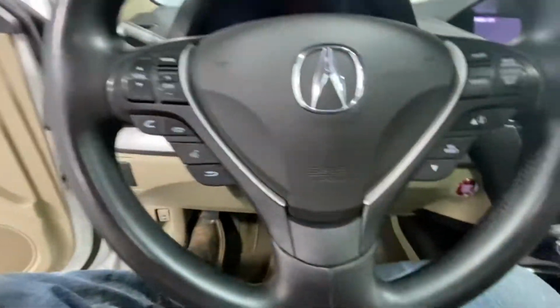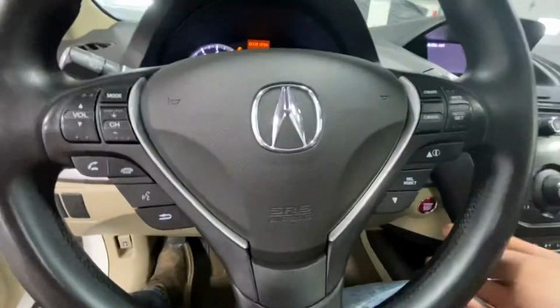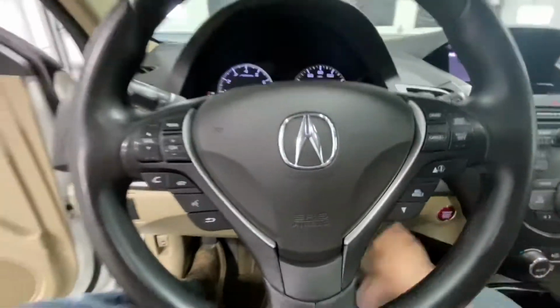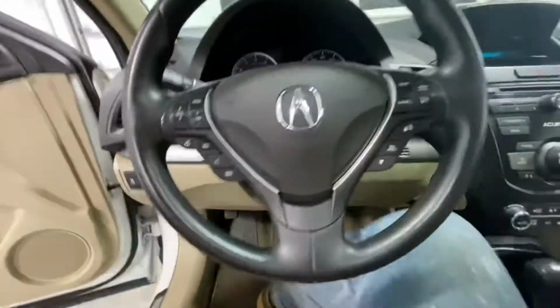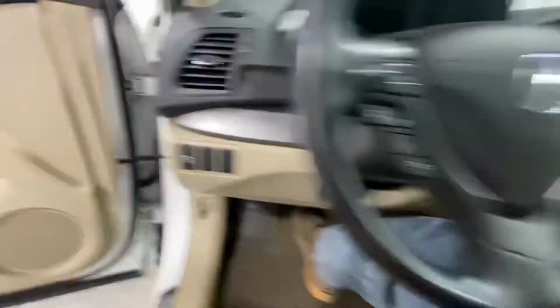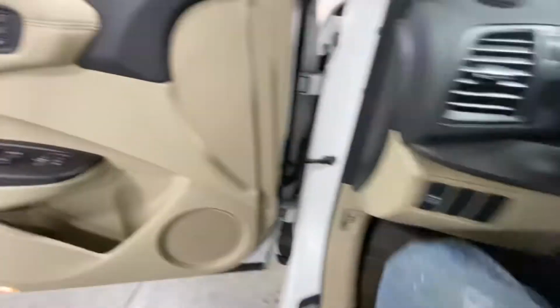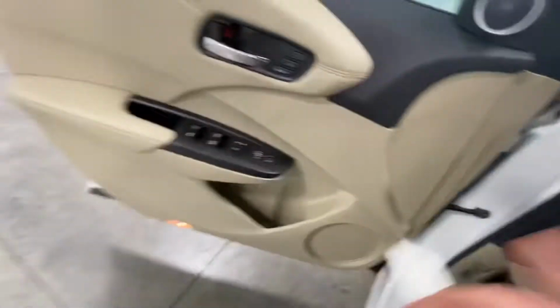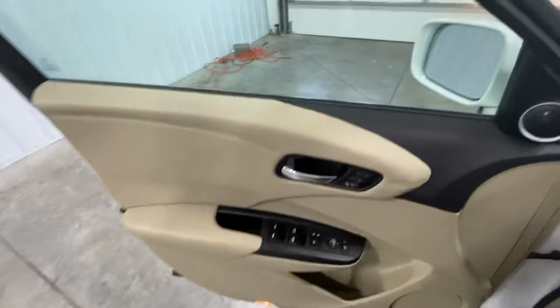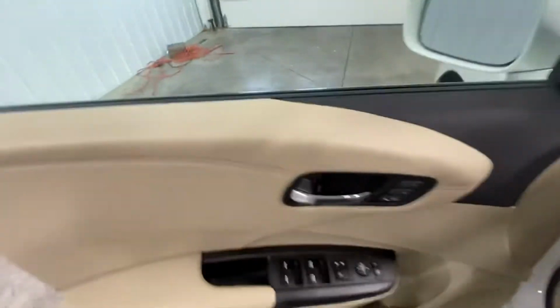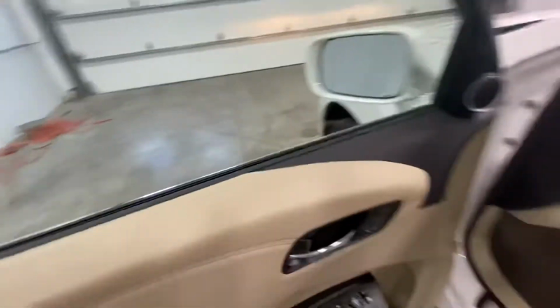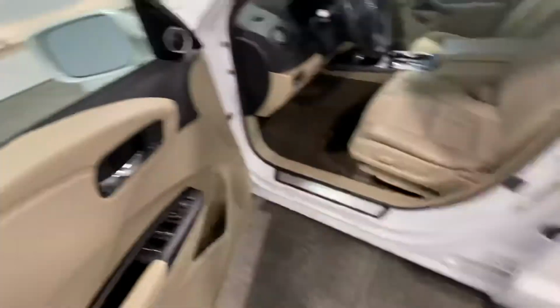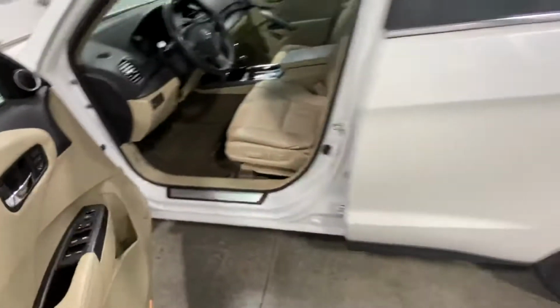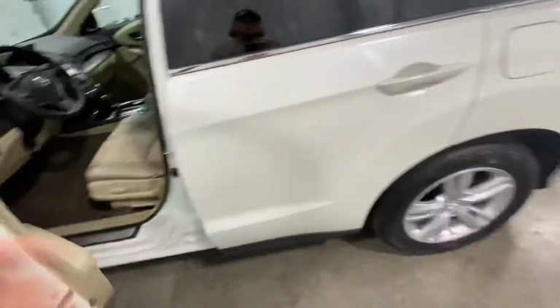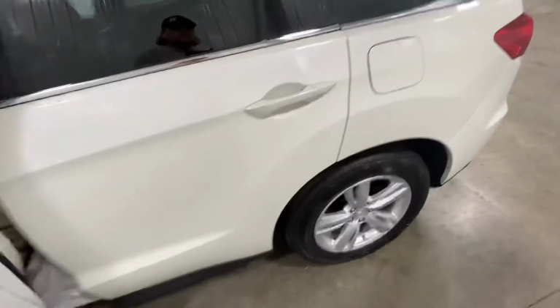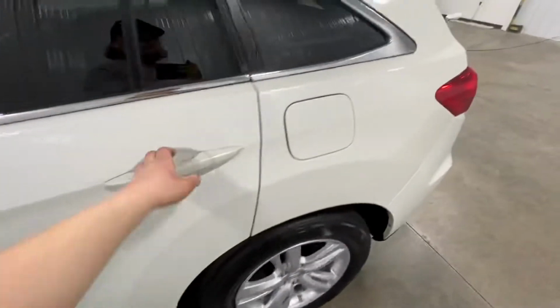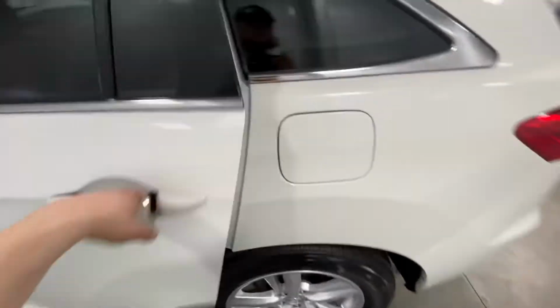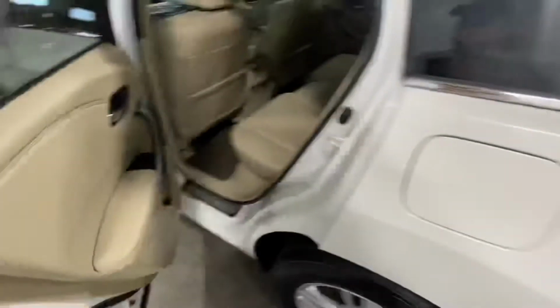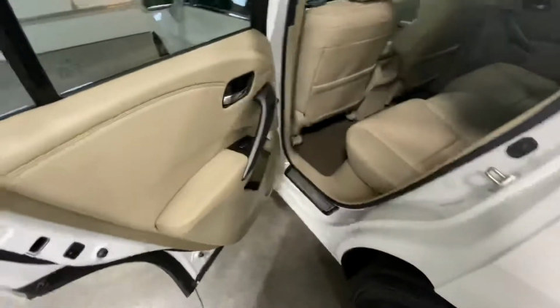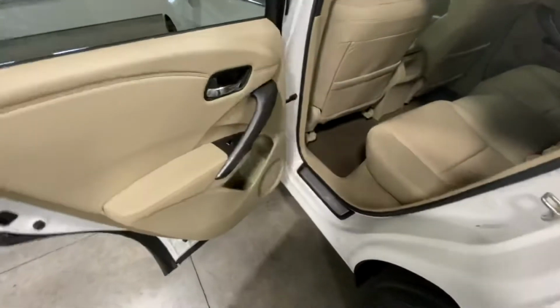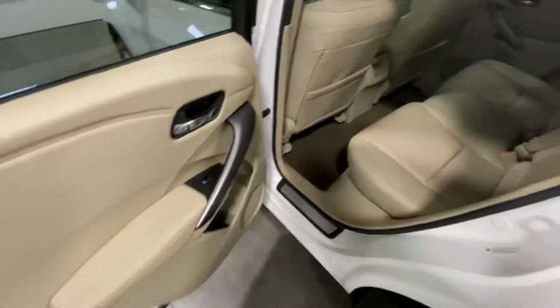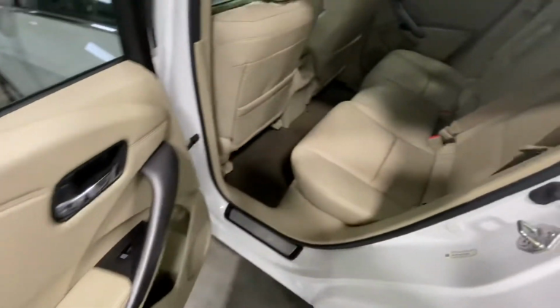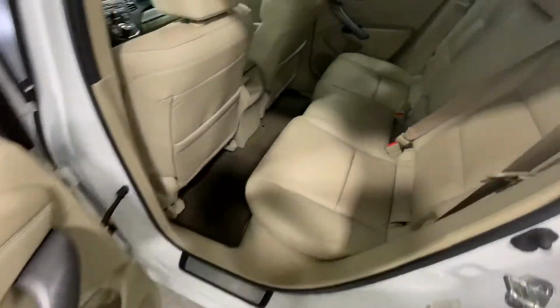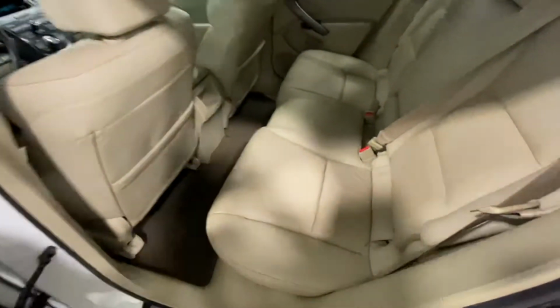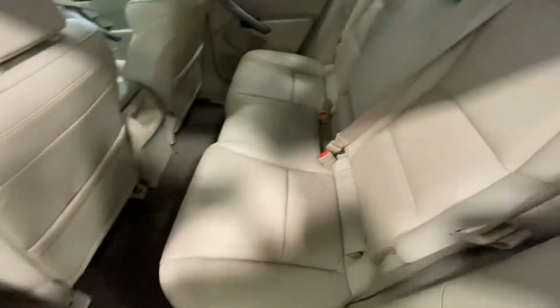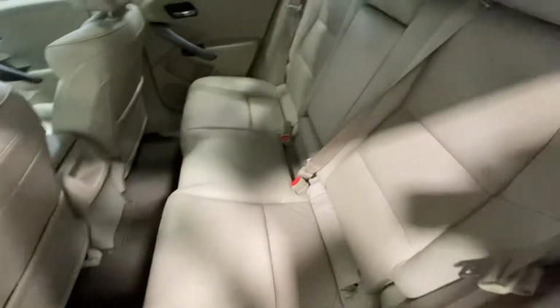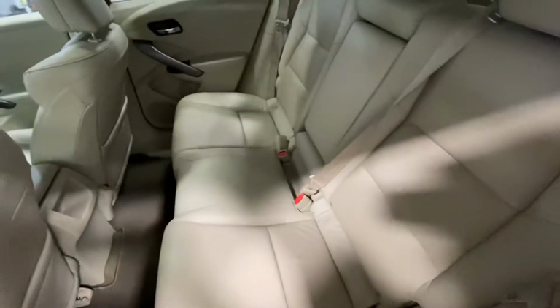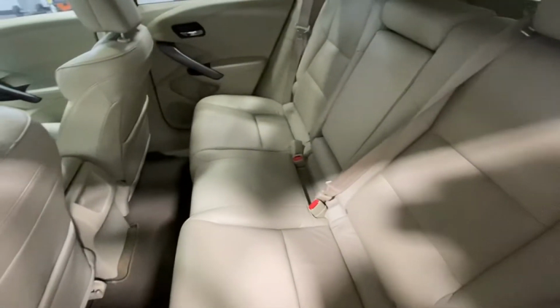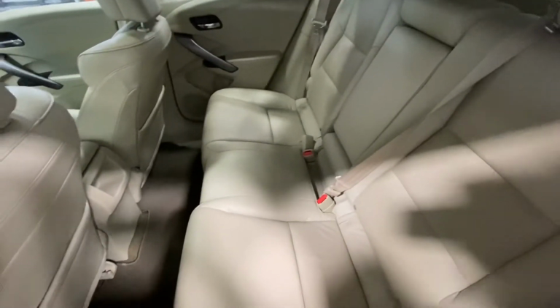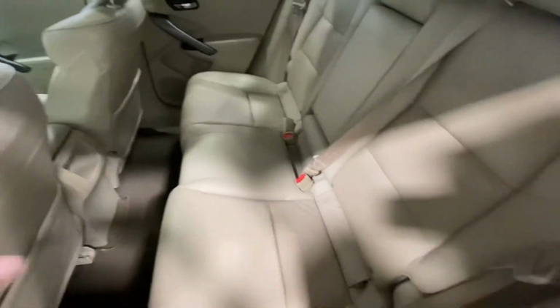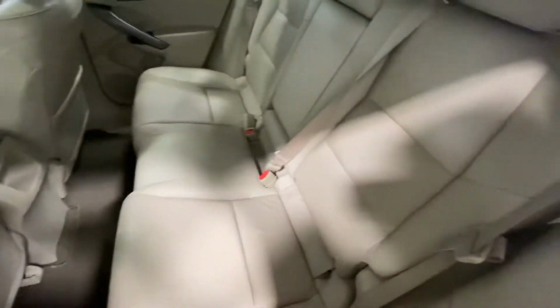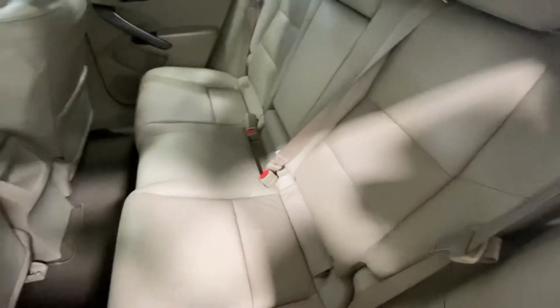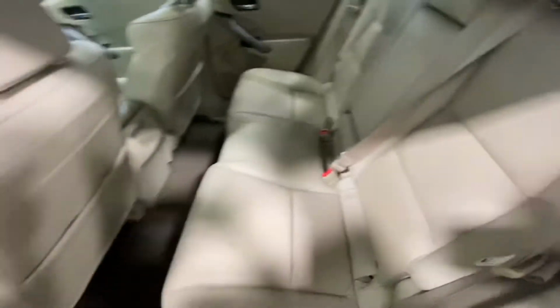Come around to the back of the vehicle and you can see these seats look like they've almost never even been sat in — very clean, very nice, and well taken care of from the previous owner.